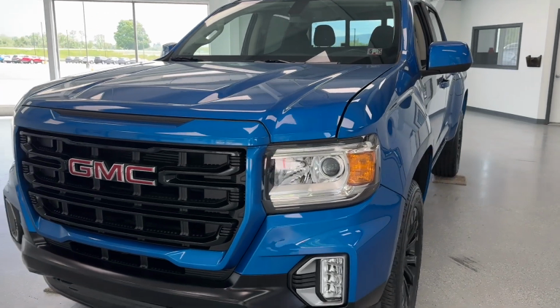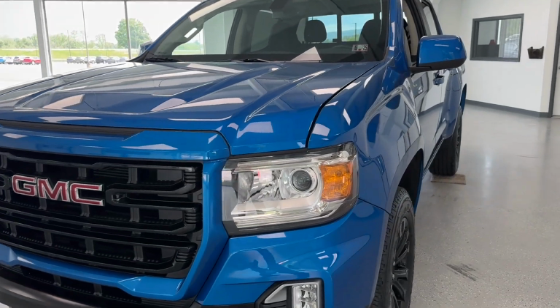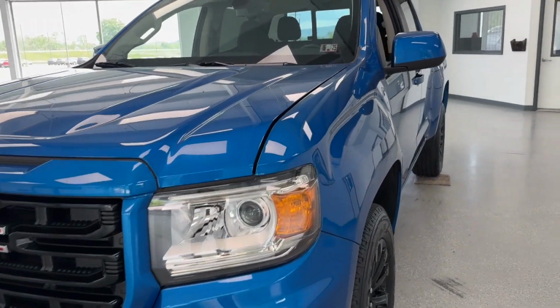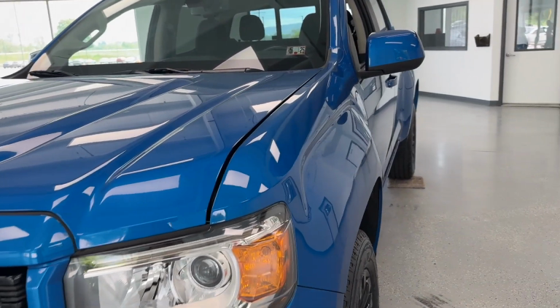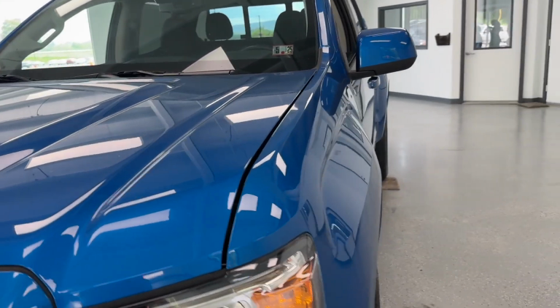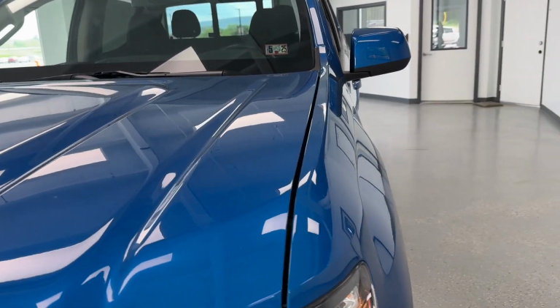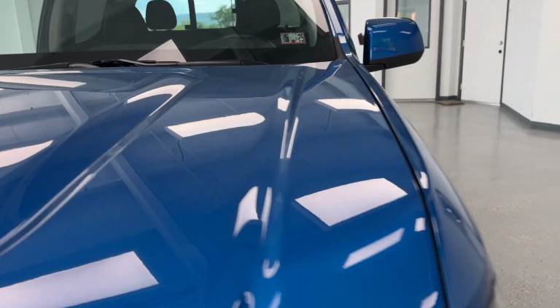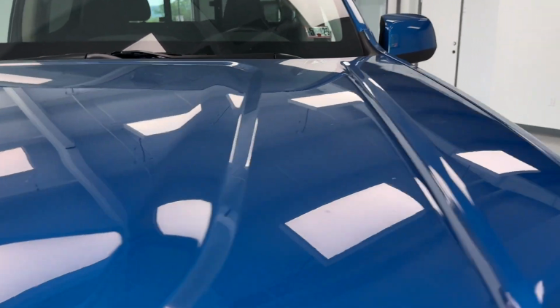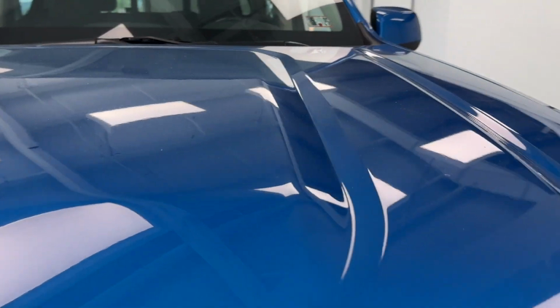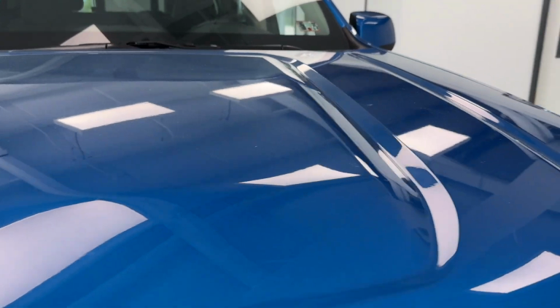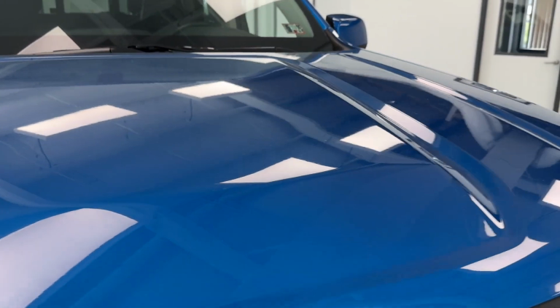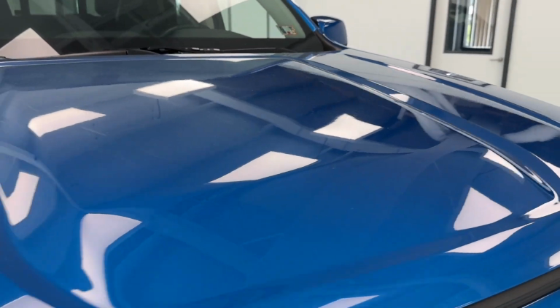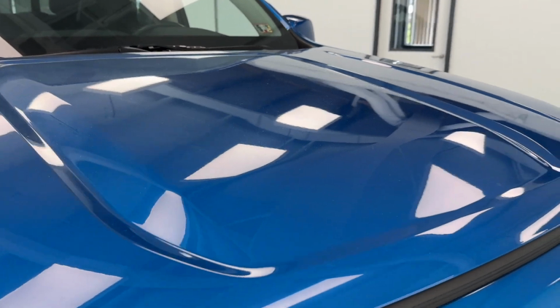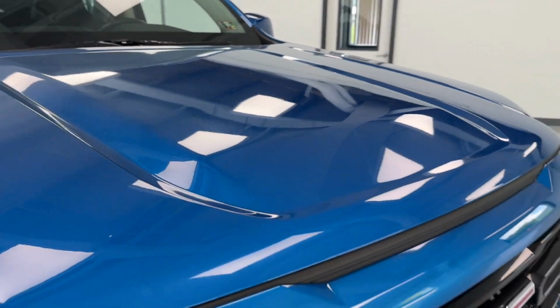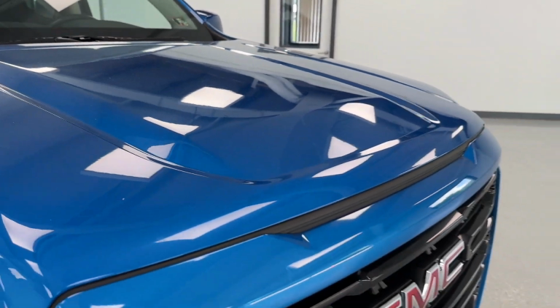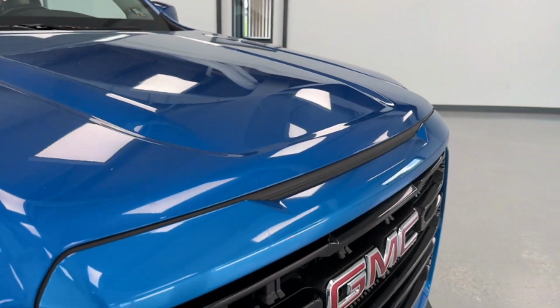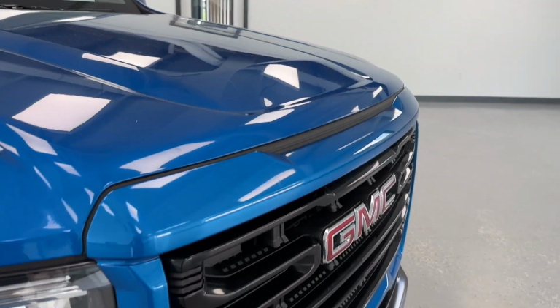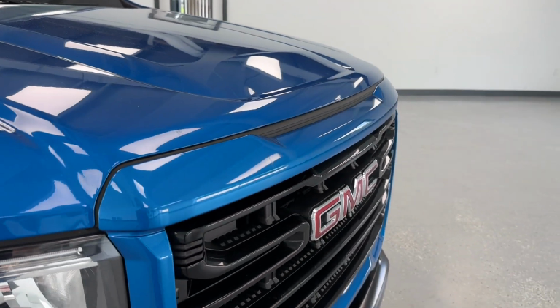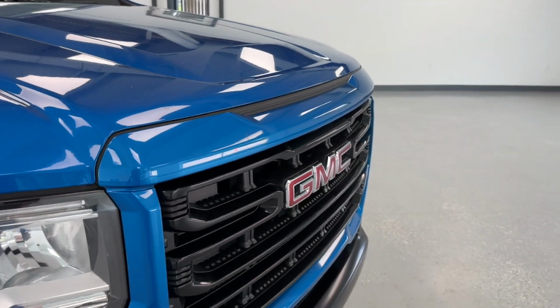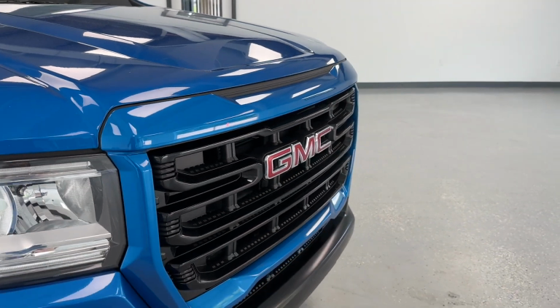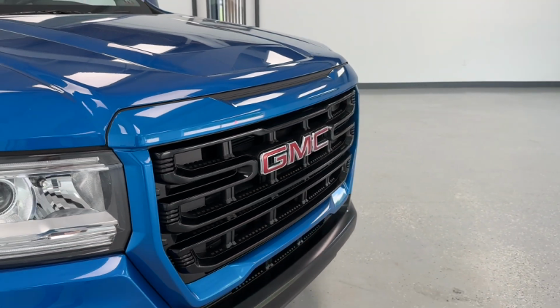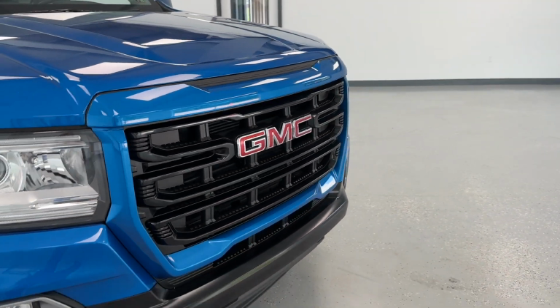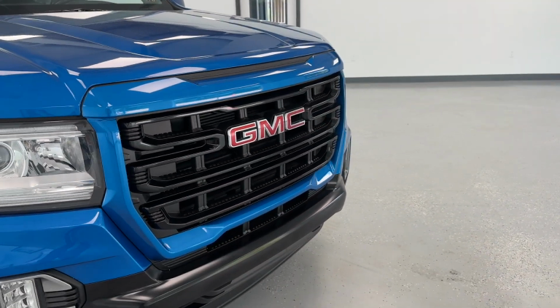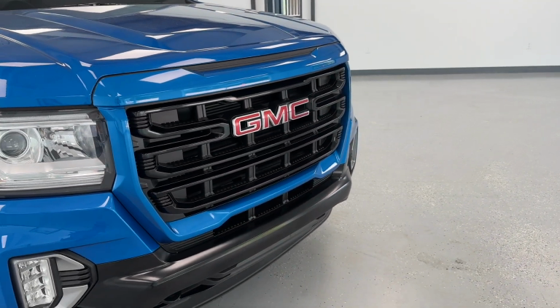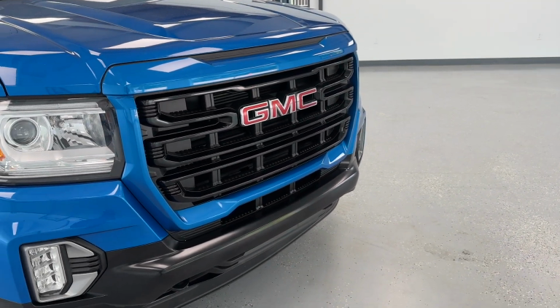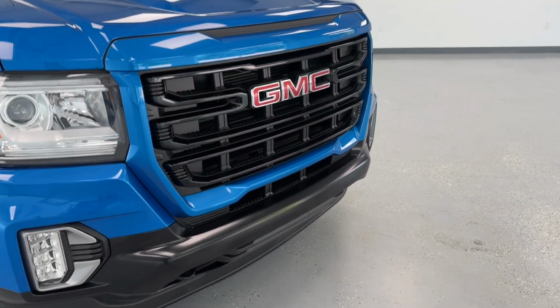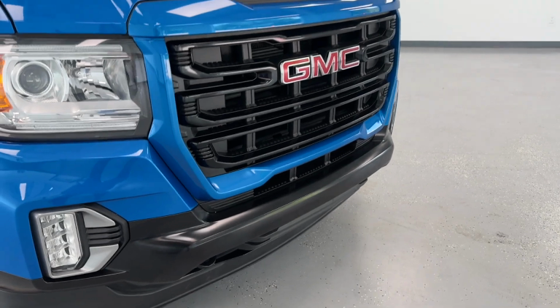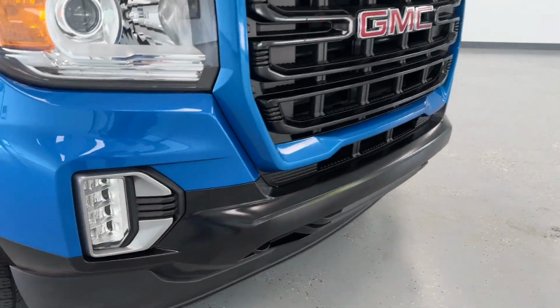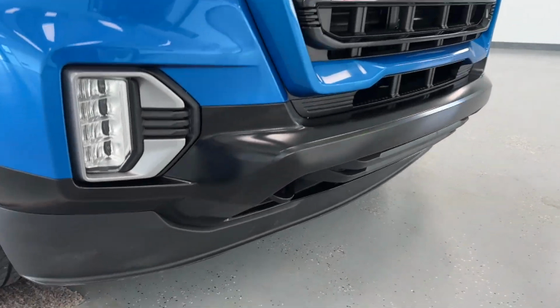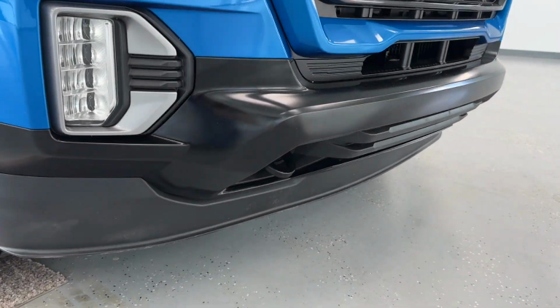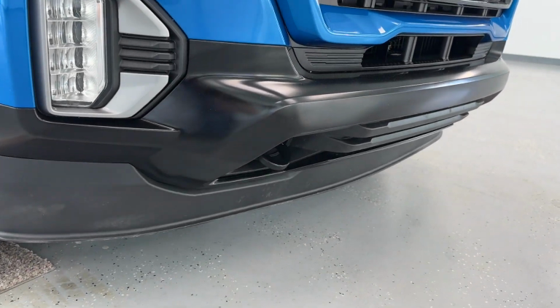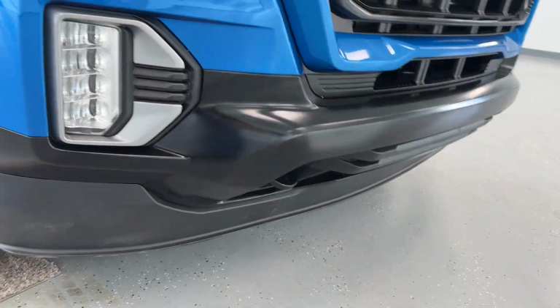As we get closer here to the front of this crew pickup, you'll be able to see that it is a sleek metallic dynamic blue with scarlet, chrome, and black accents, as you'll be able to see on the front grille, as well as down around those tow hooks and fog lights.